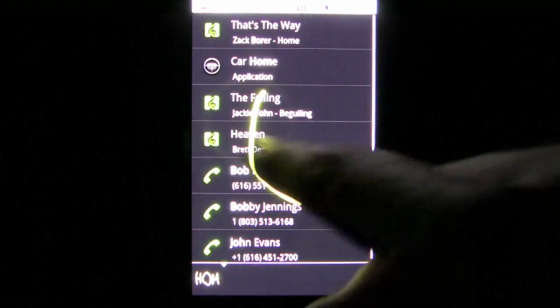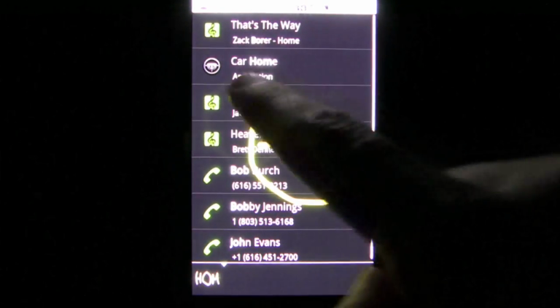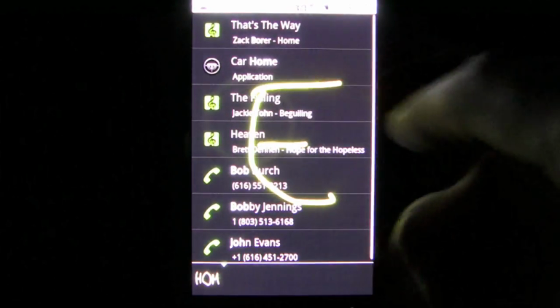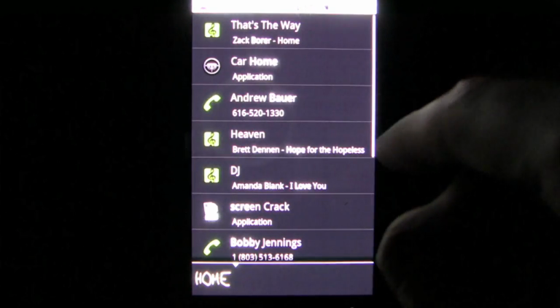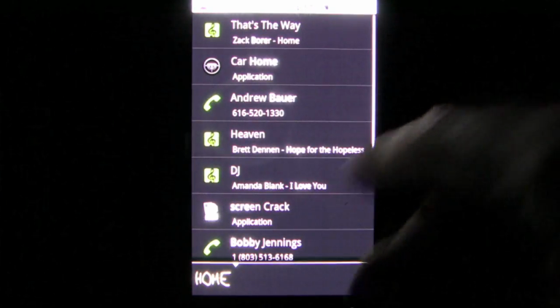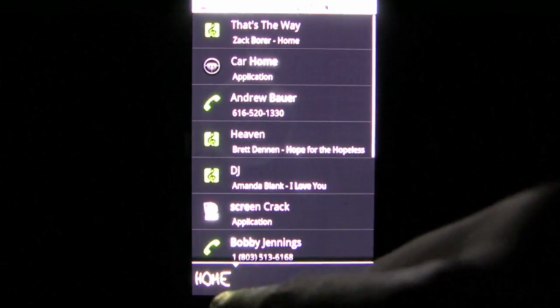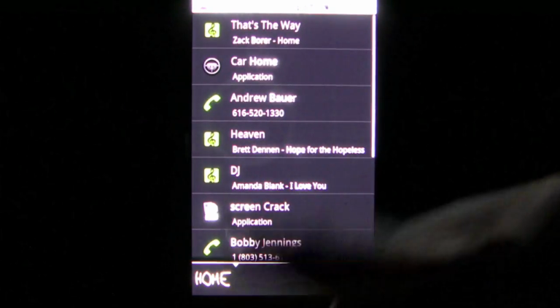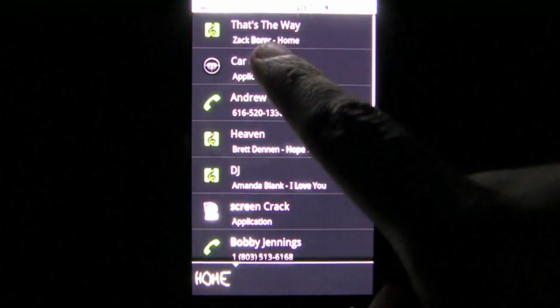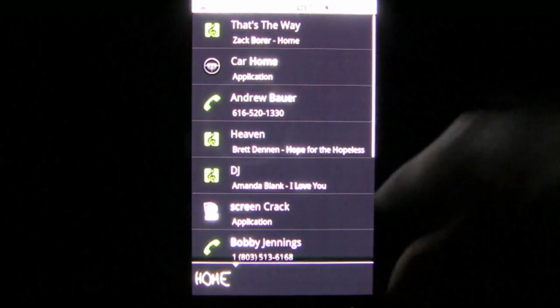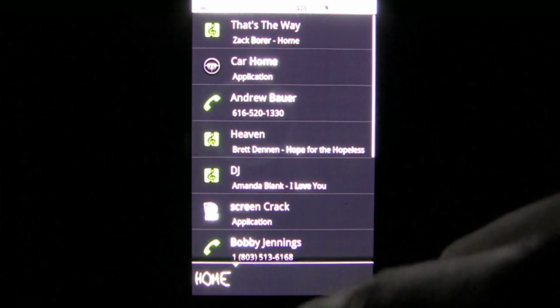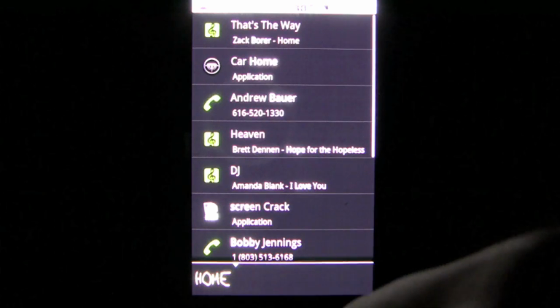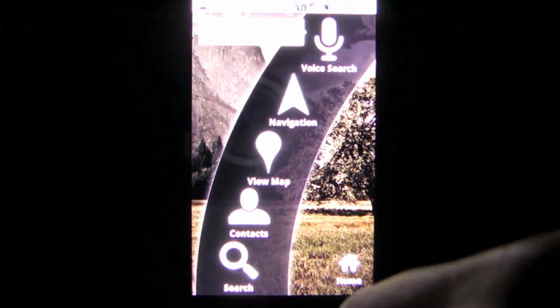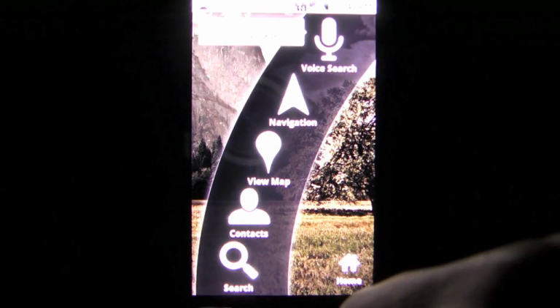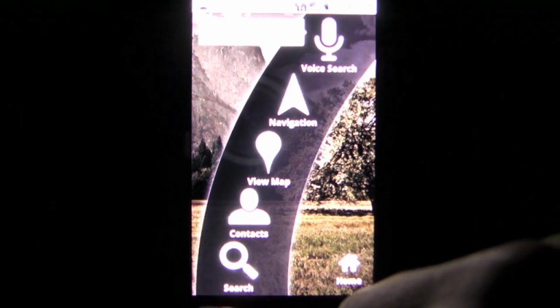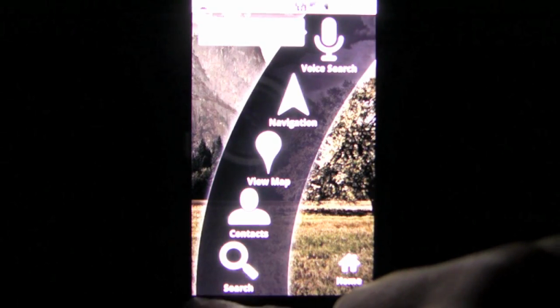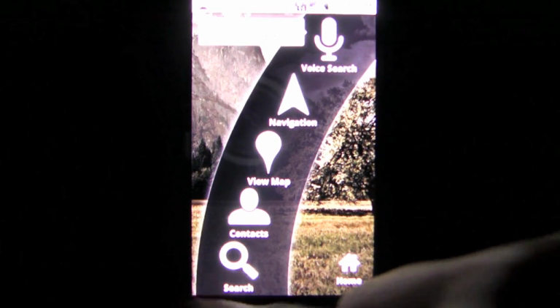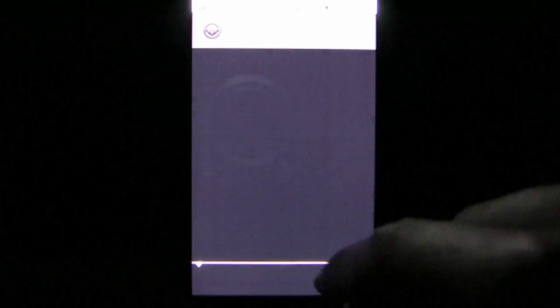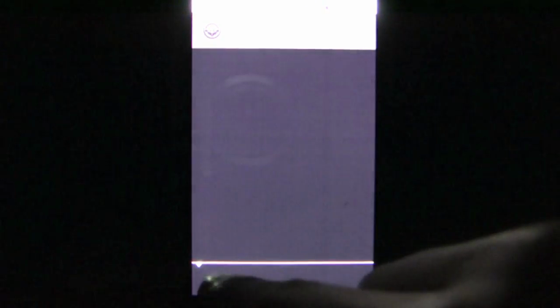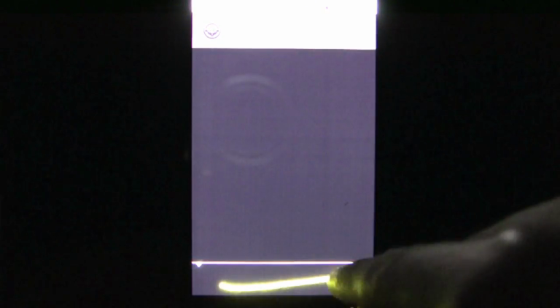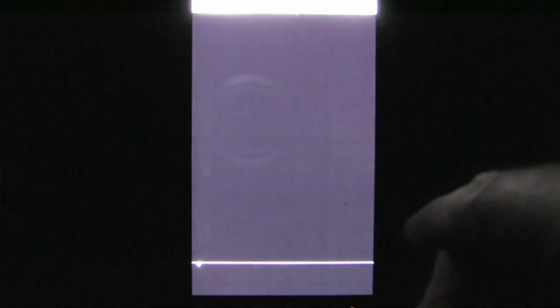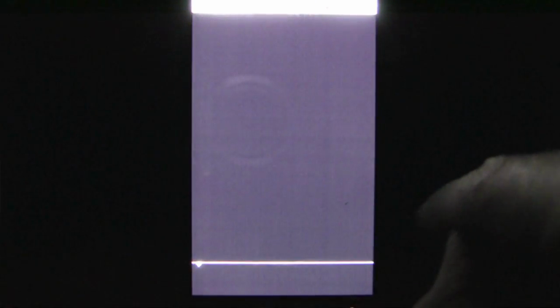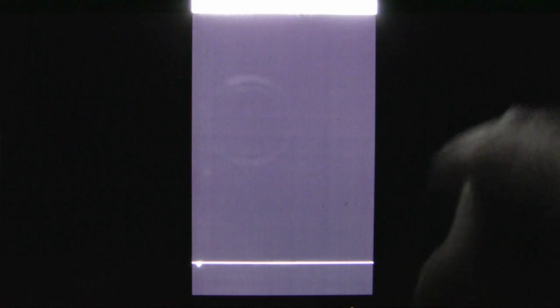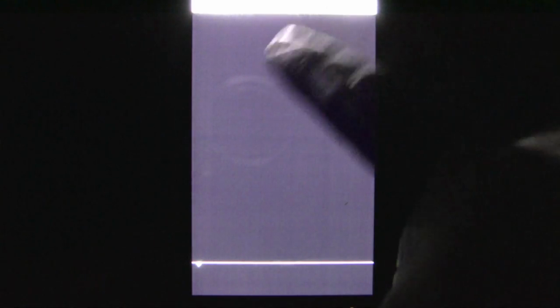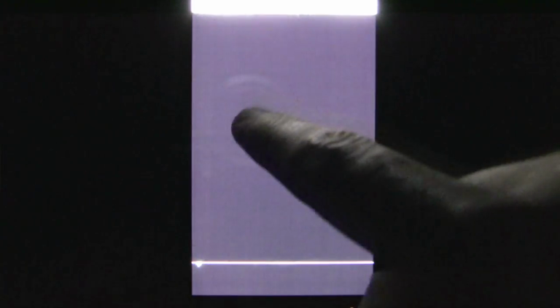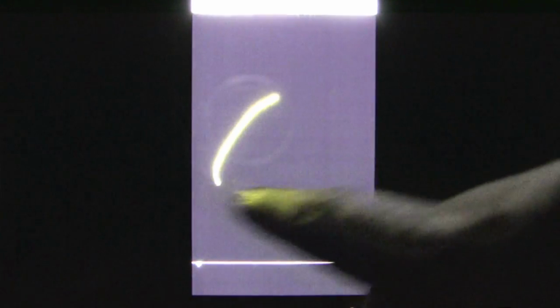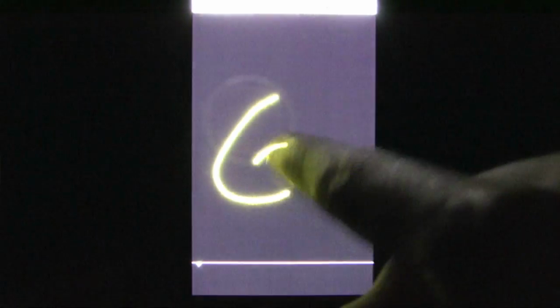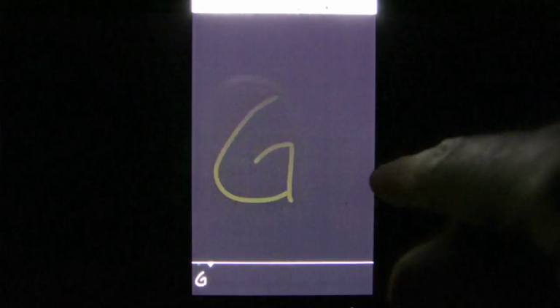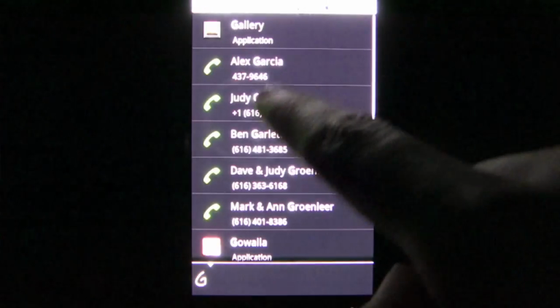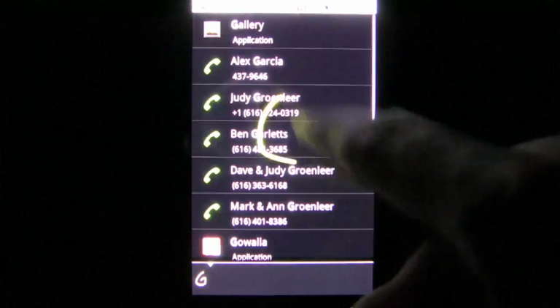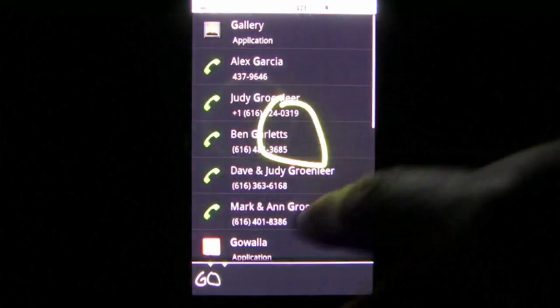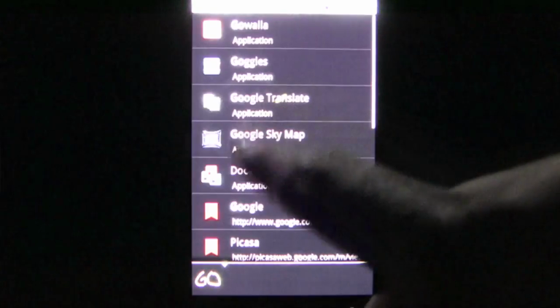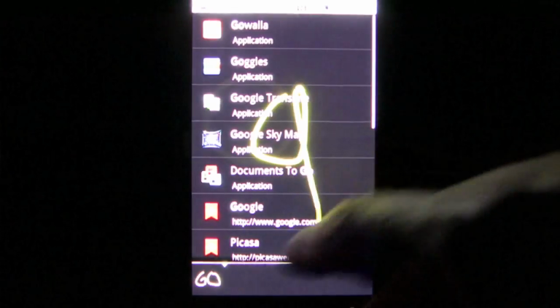Instead of typing or even vocalizing your search, you can now write the search on your touchscreen. So let's say I was looking for a certain application out of the hundreds I have installed on my device. I can write the first letter of its name and continue to write letters until it appears on the screen.